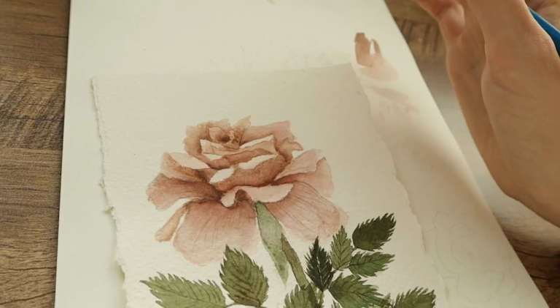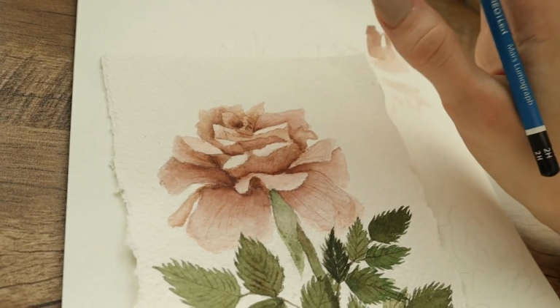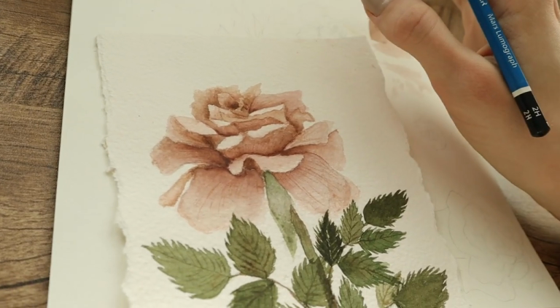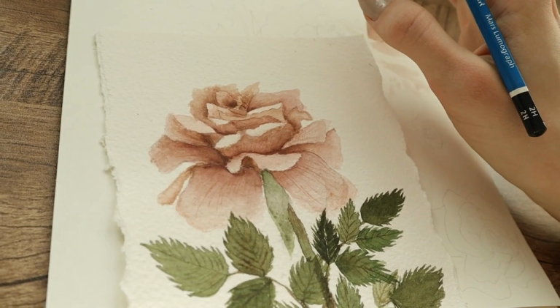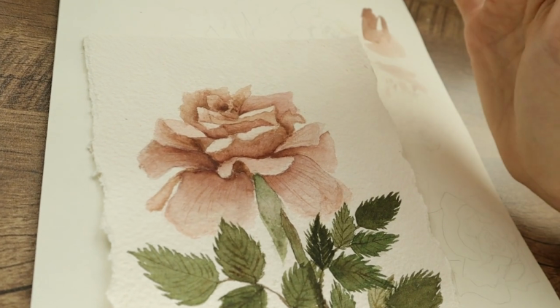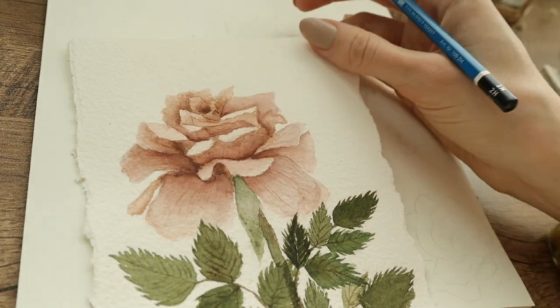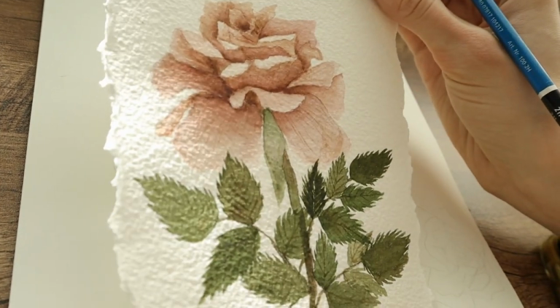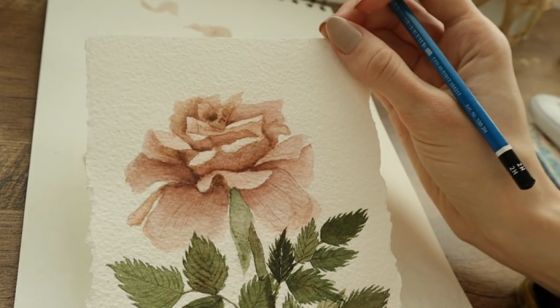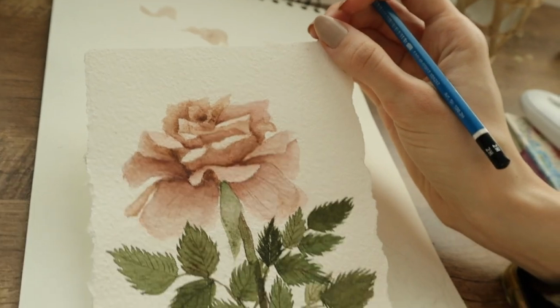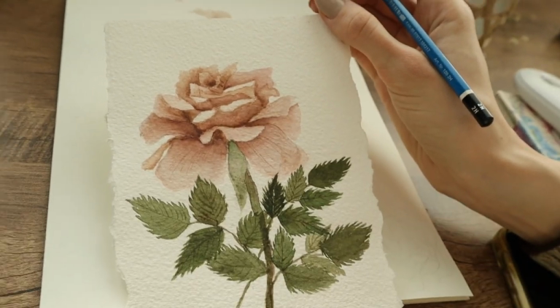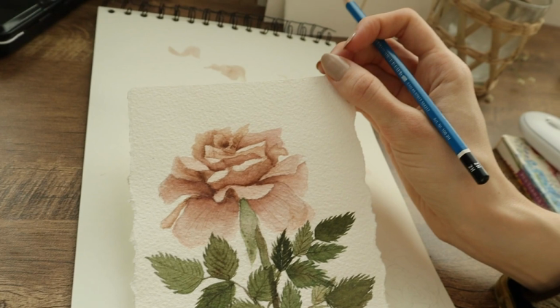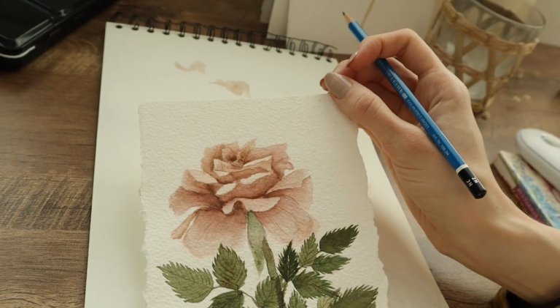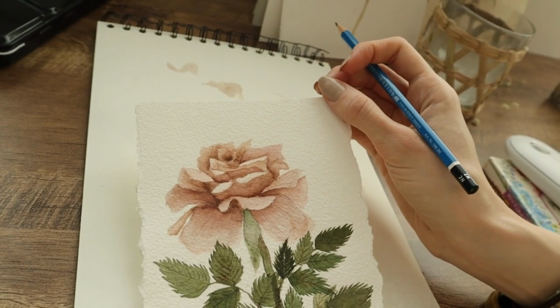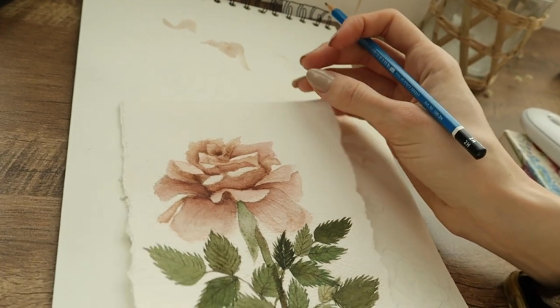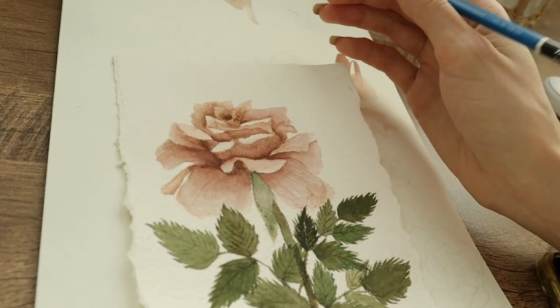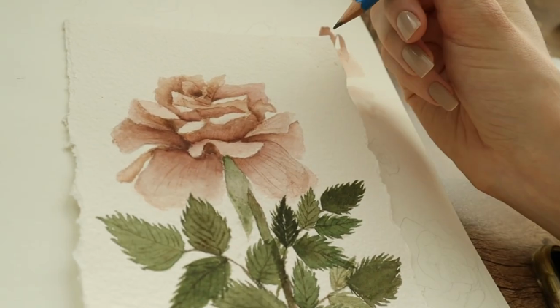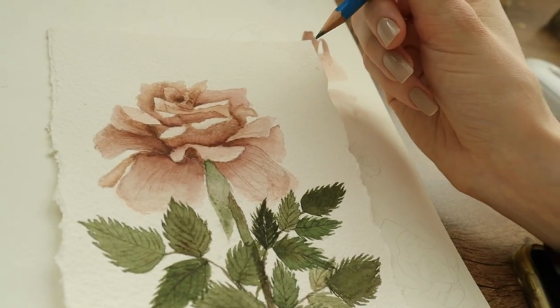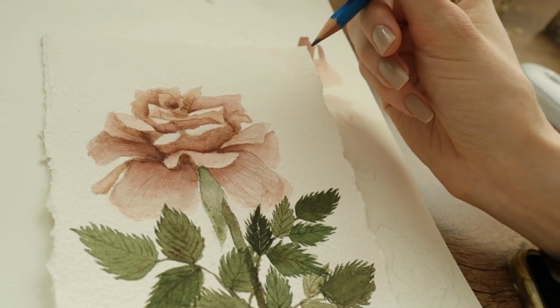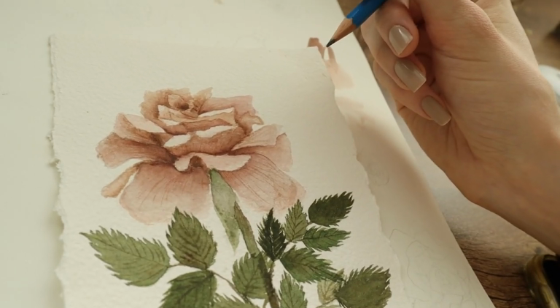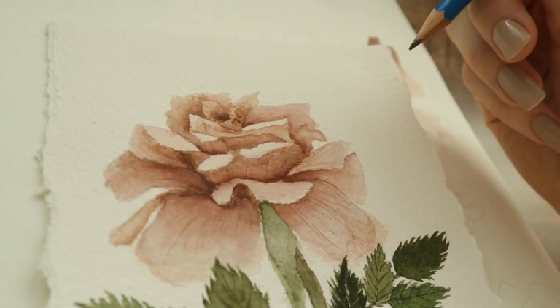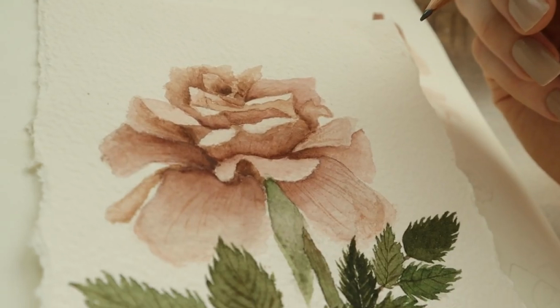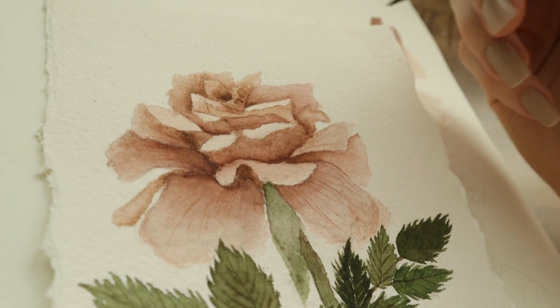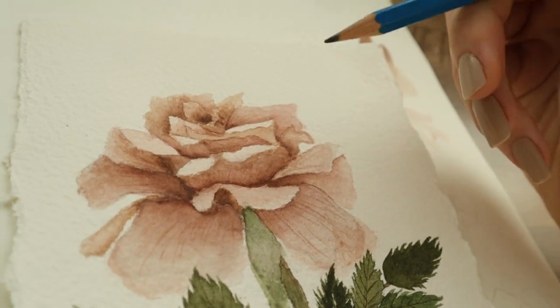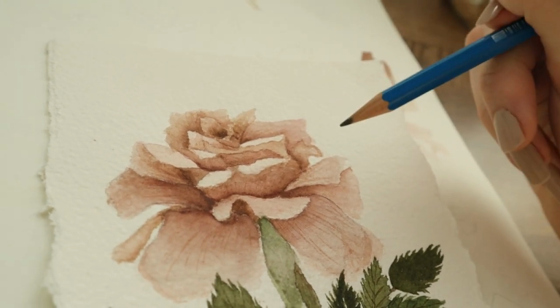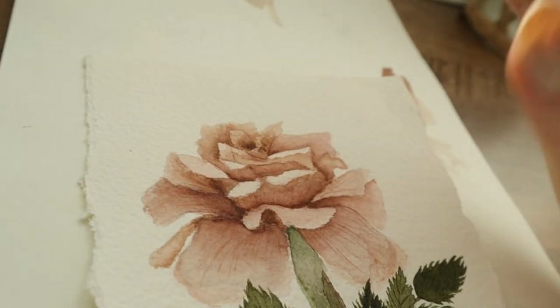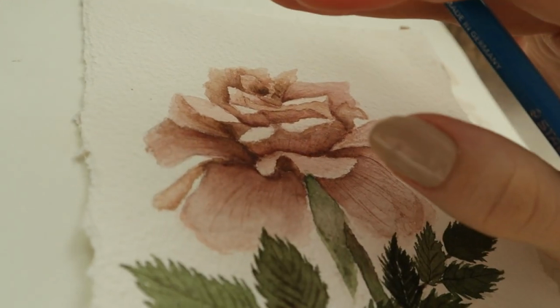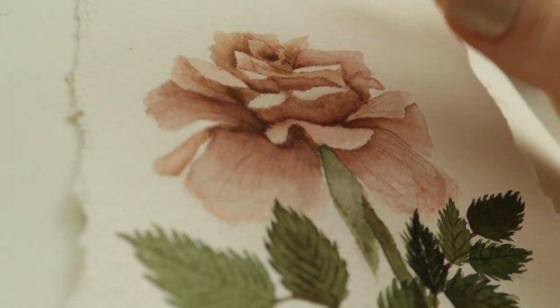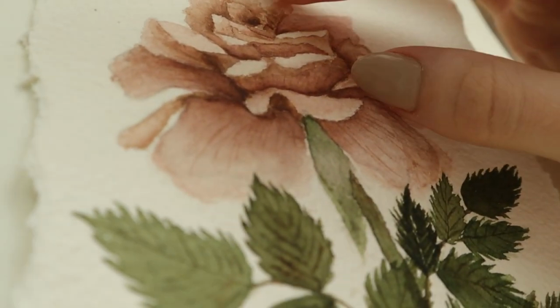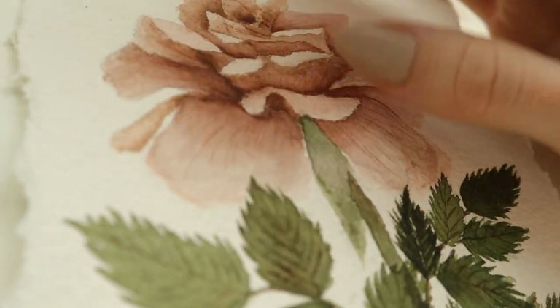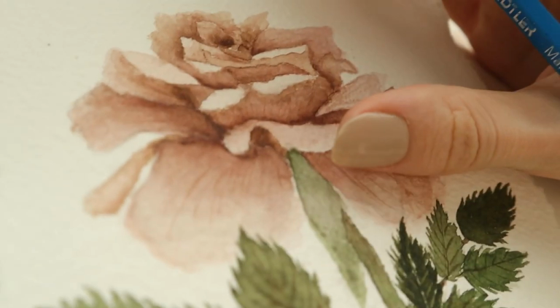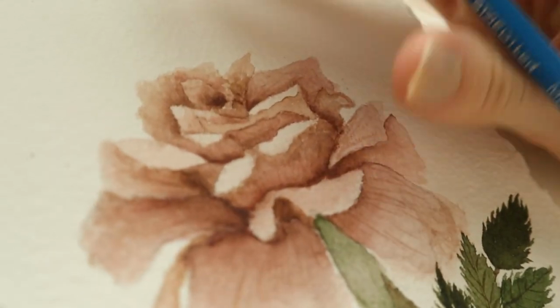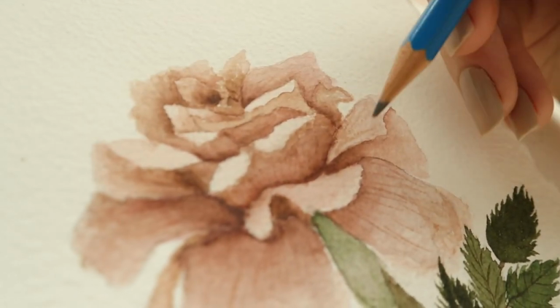If it takes some time when you are painting, don't be scared. If you want to paint something very beautiful it really can take some time, but it's worth it and you will be happy with how your paintings look.